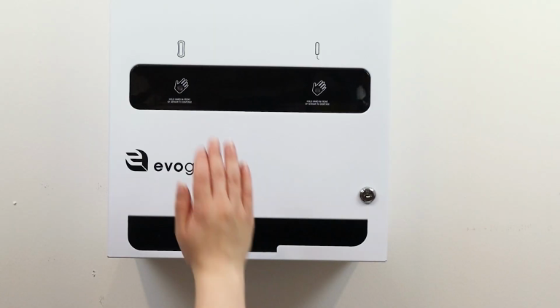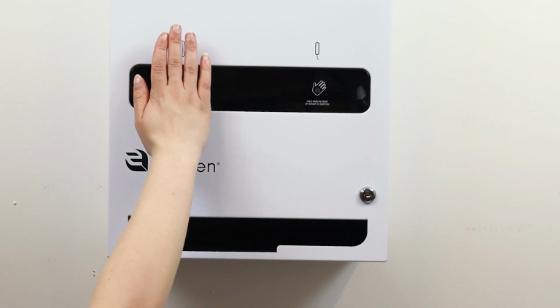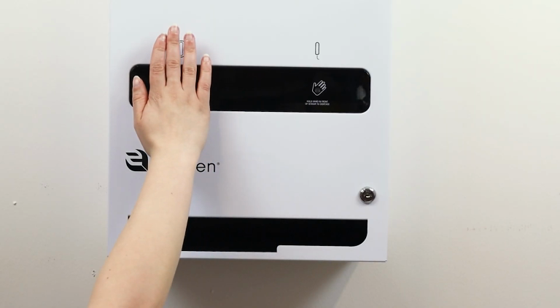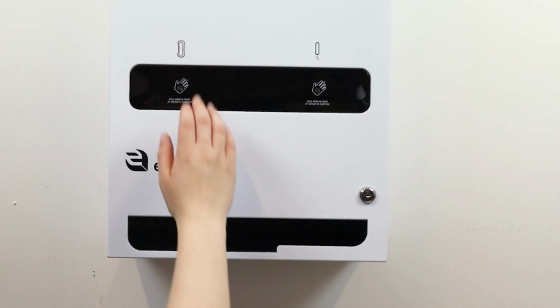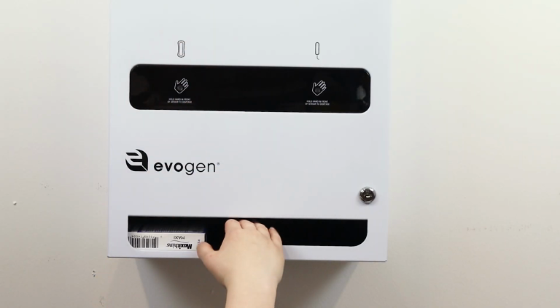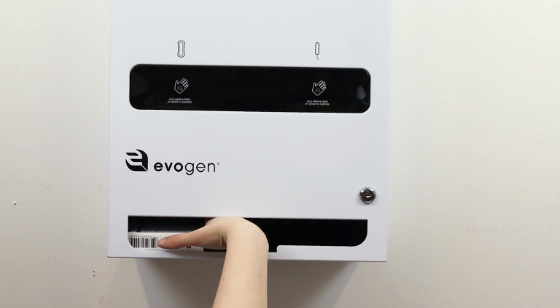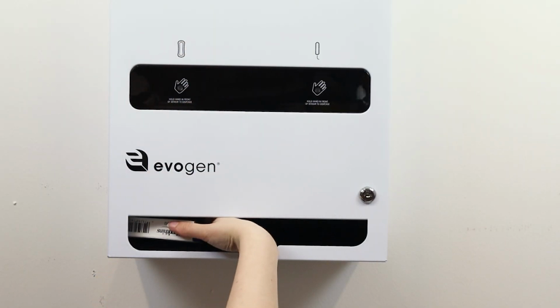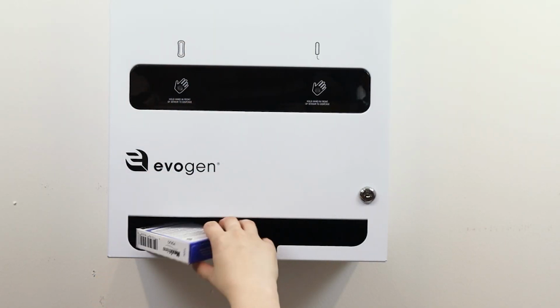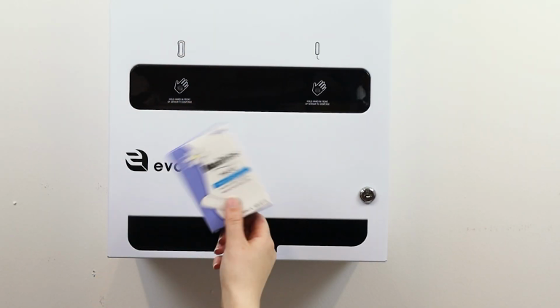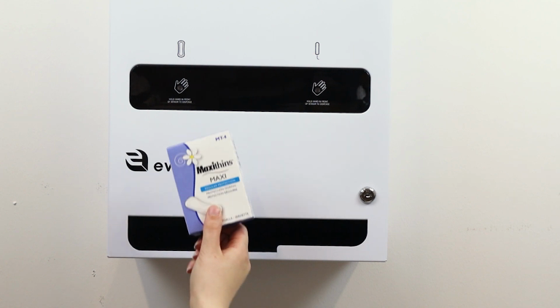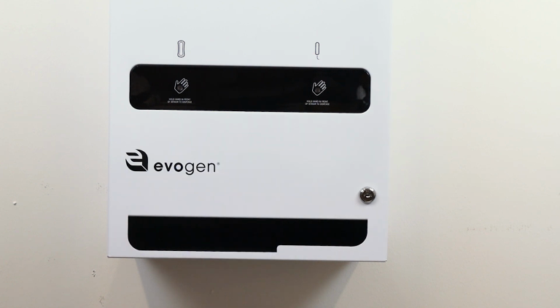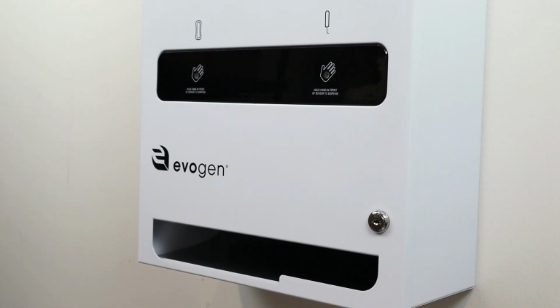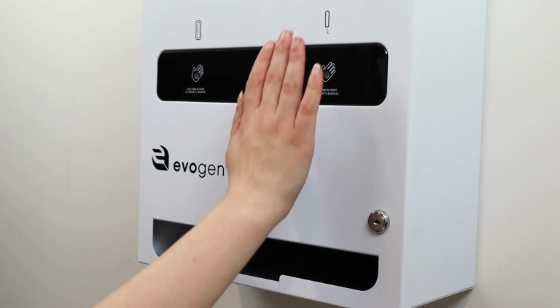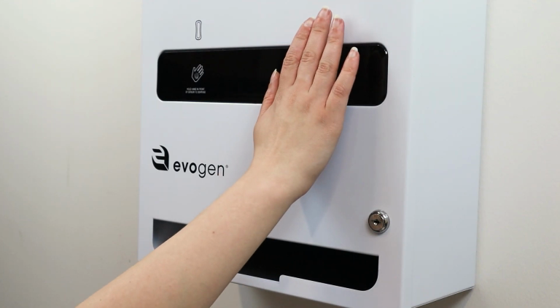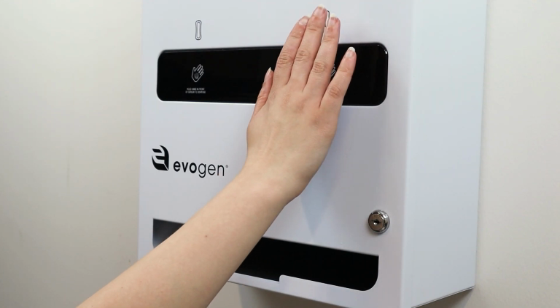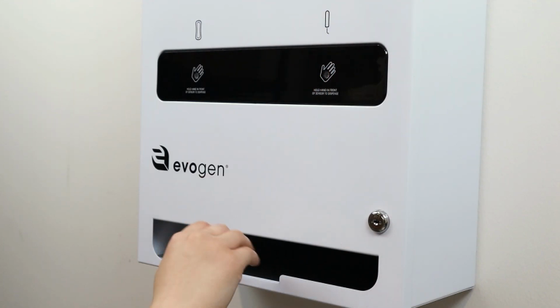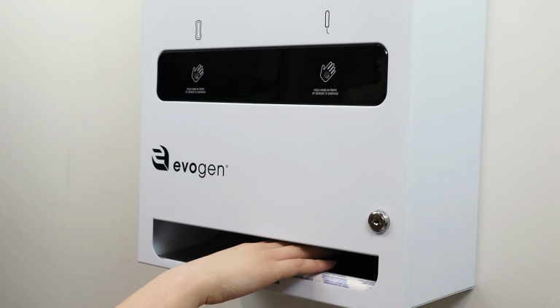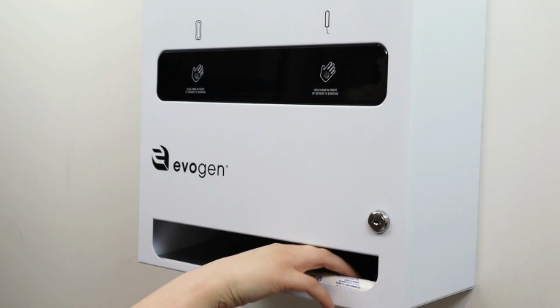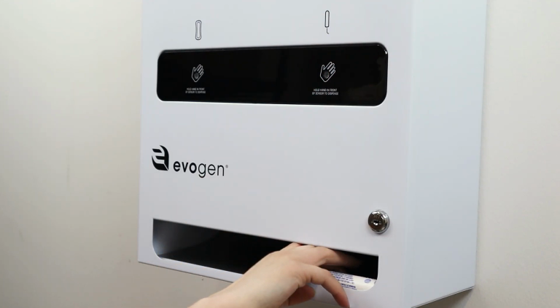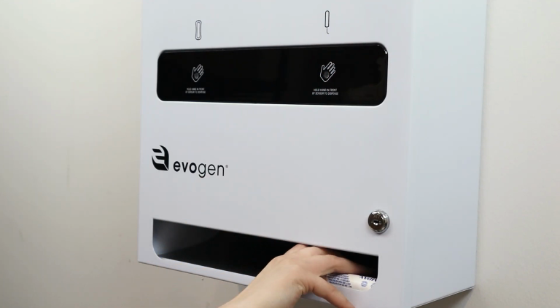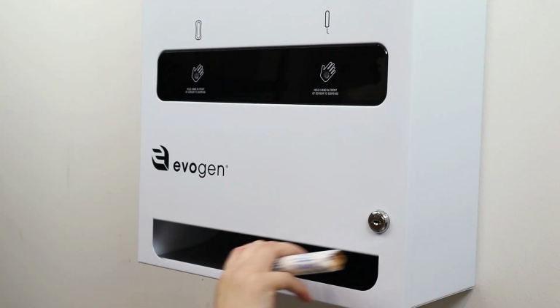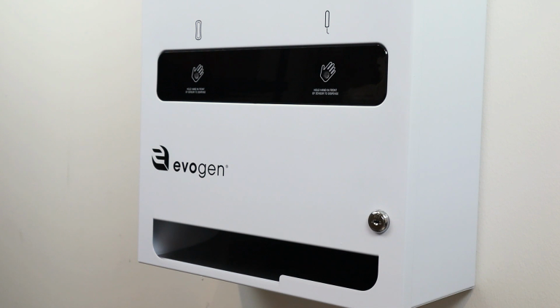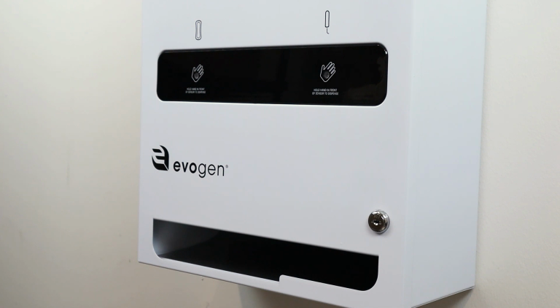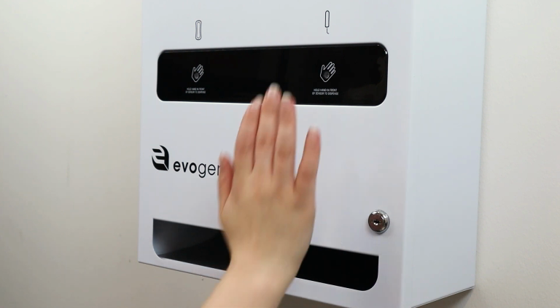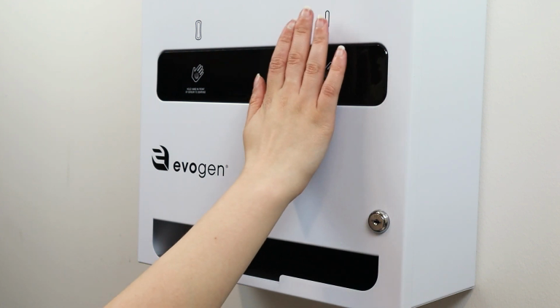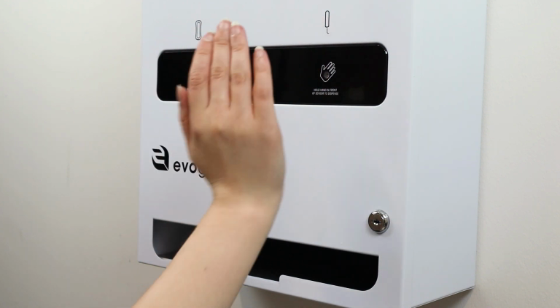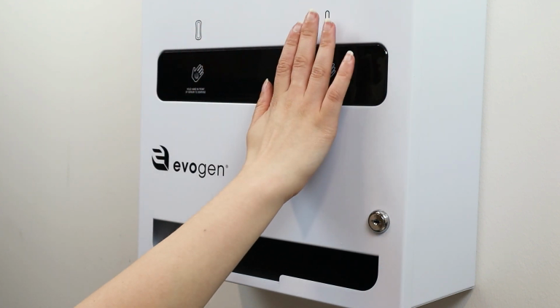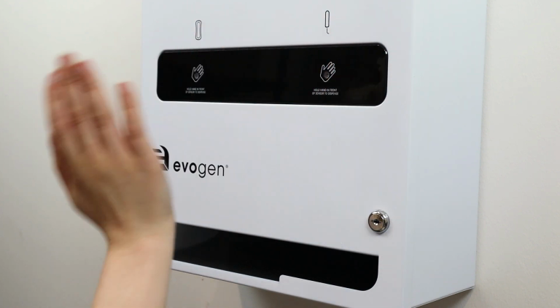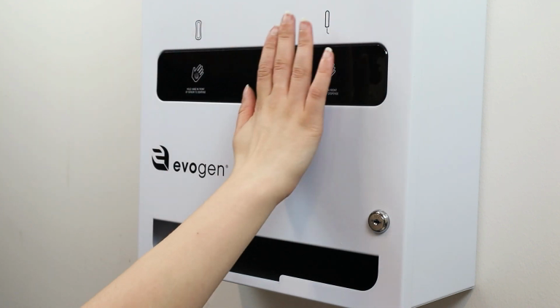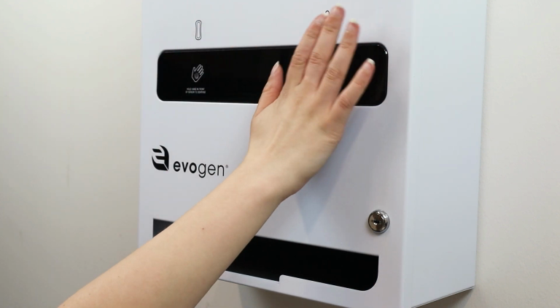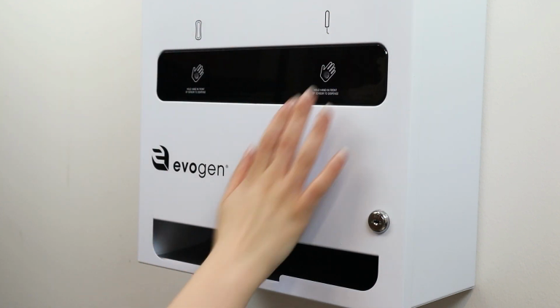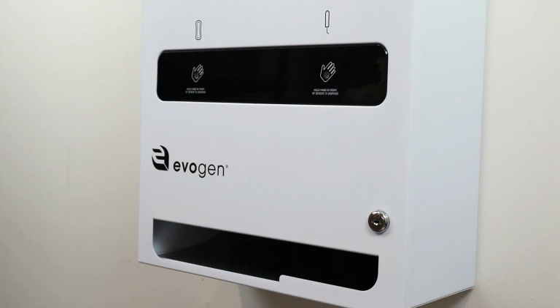To operate, the user simply holds their hand in front of the sensors for each type of product. The desired item will drop into the bottom of the case. There is a factory-programmed 5-second delay between dispenses to discourage malicious use.